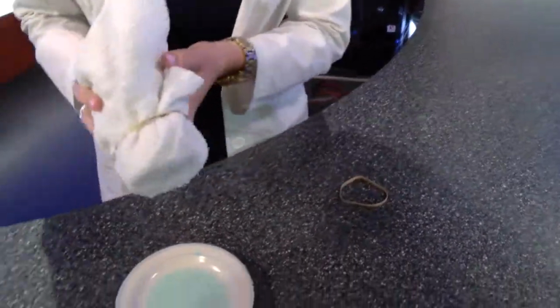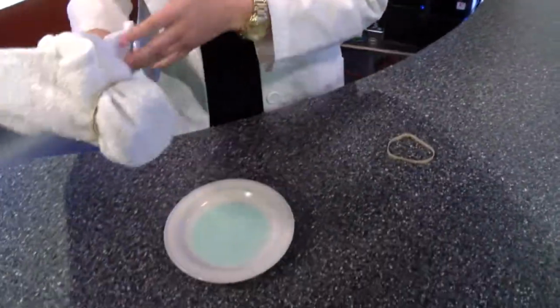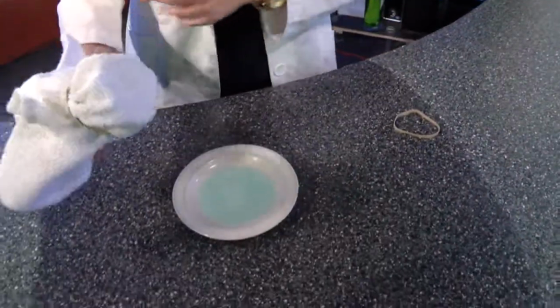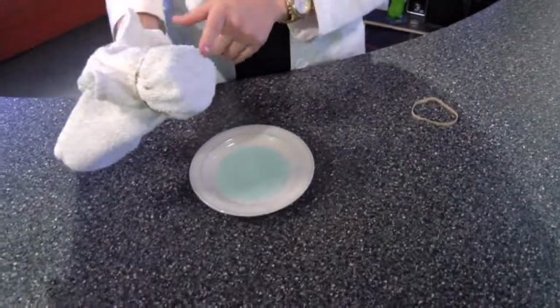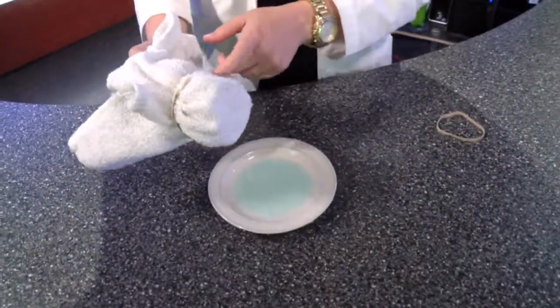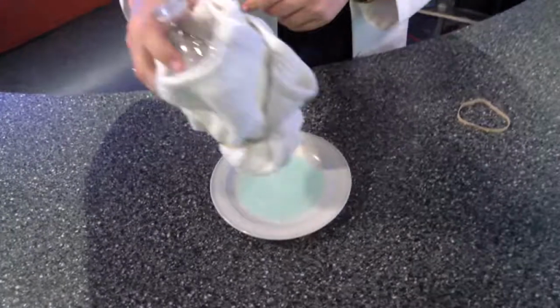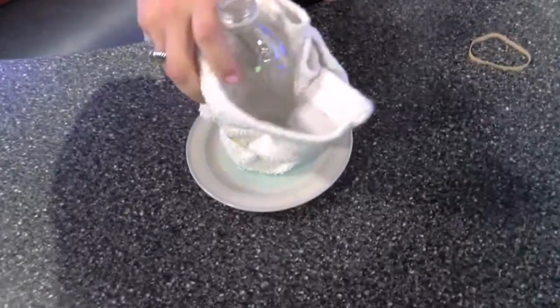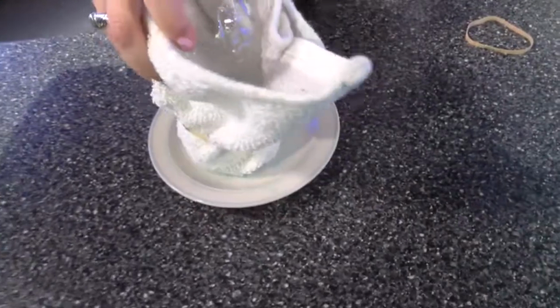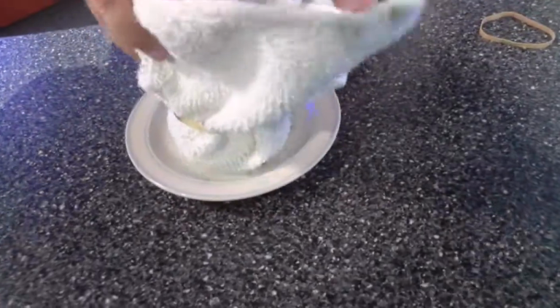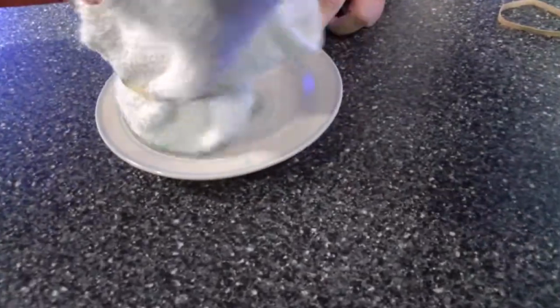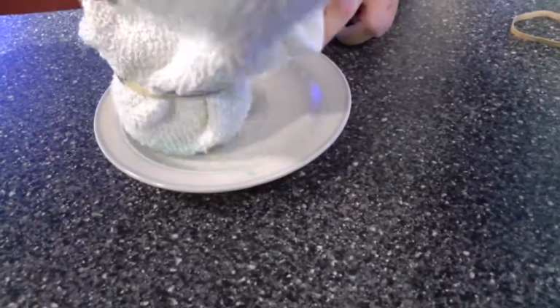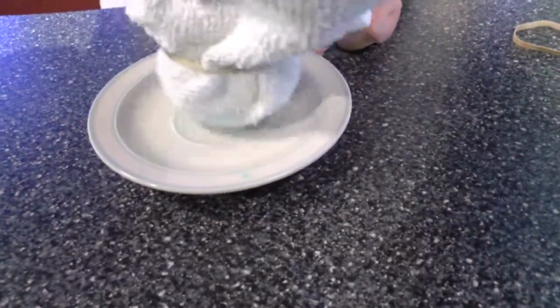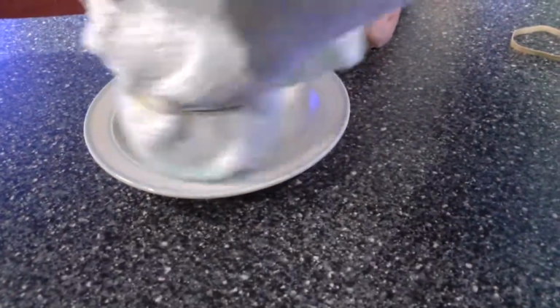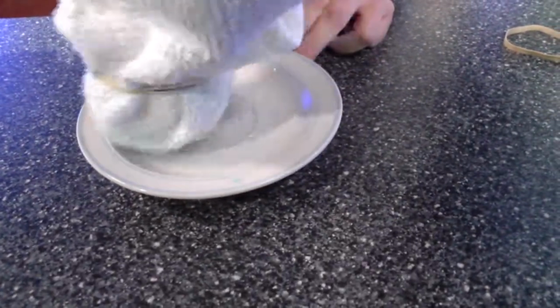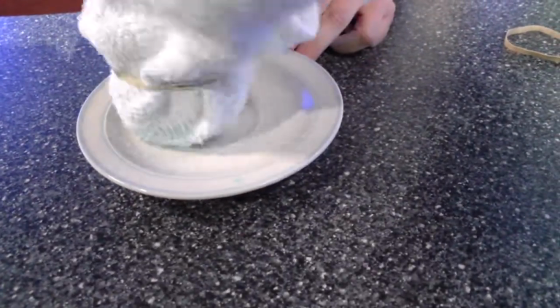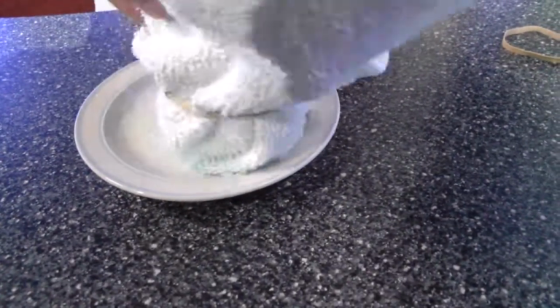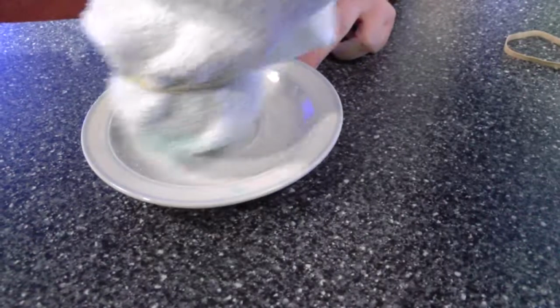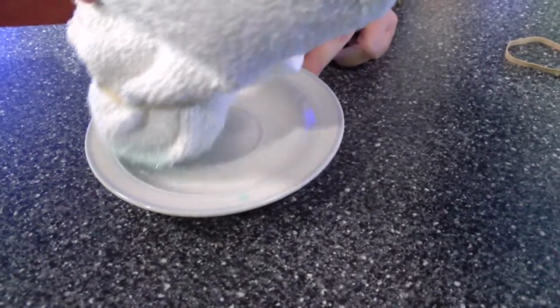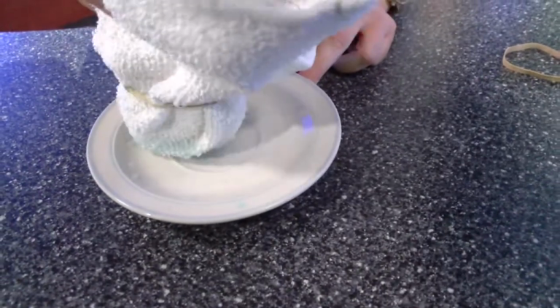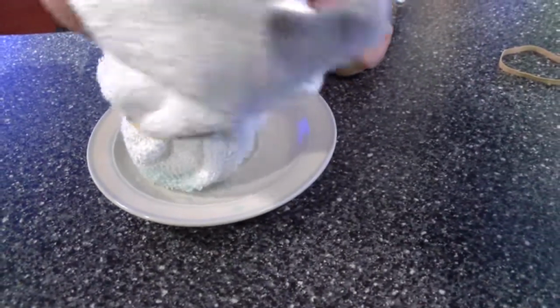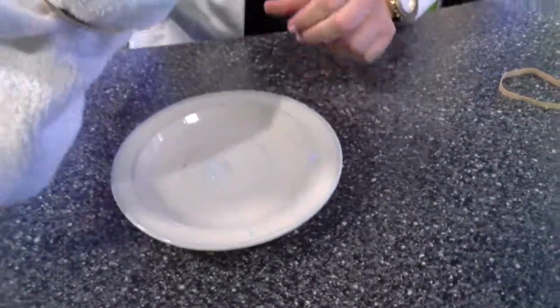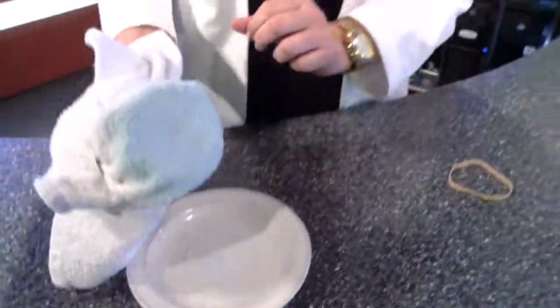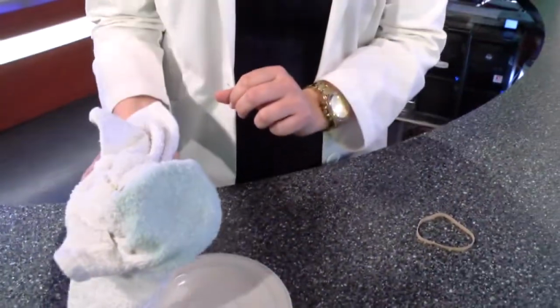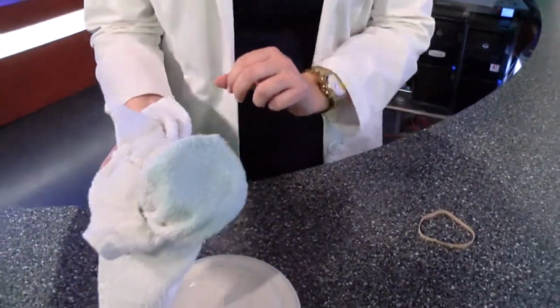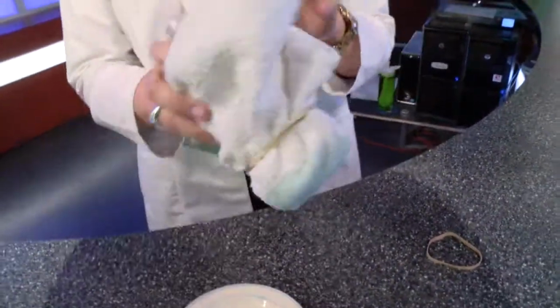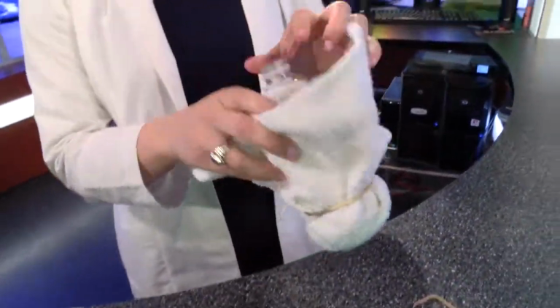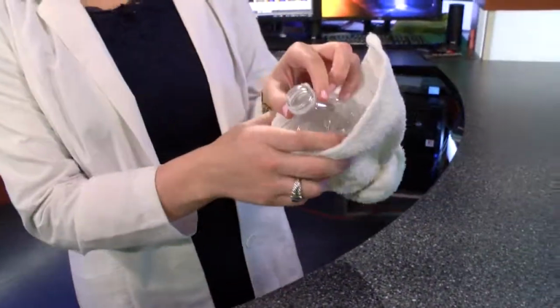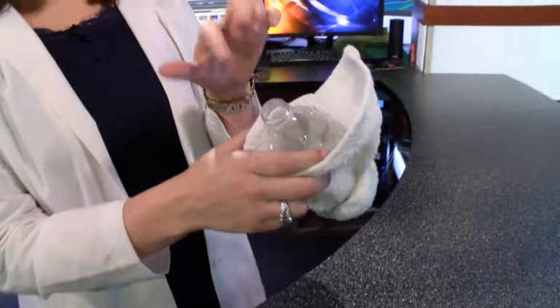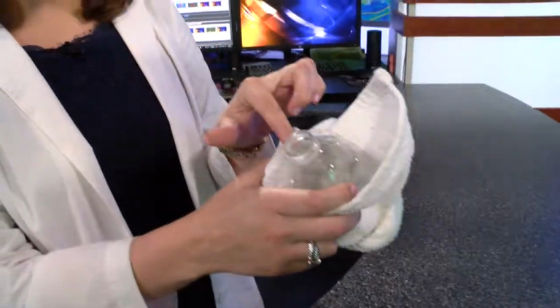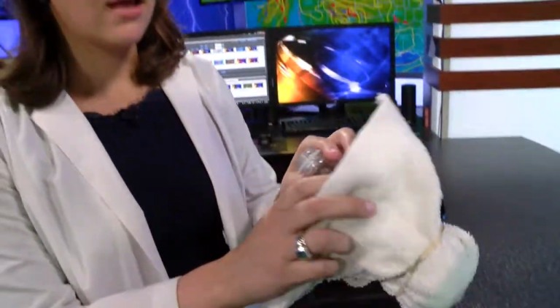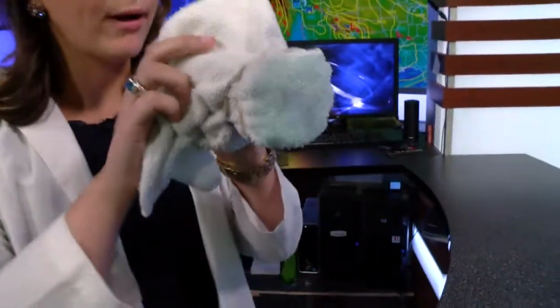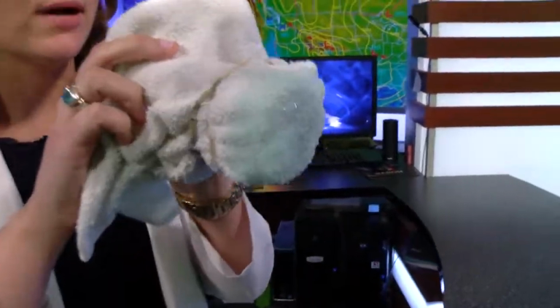All we have to do now is just dip your cloth end into your sudsy water. Then take your water bottle like you'd drink from it, and blow out — you'll make your bubbles.